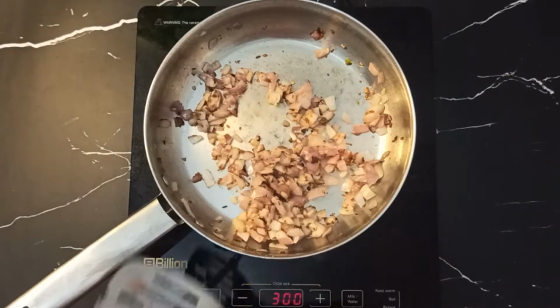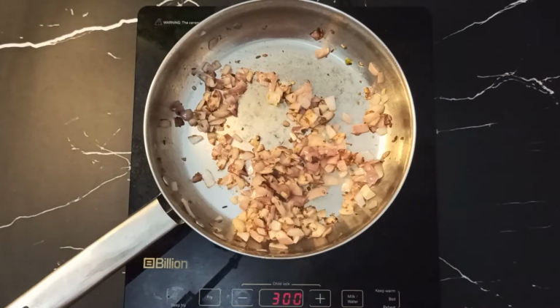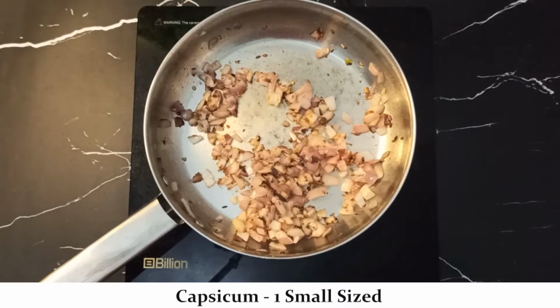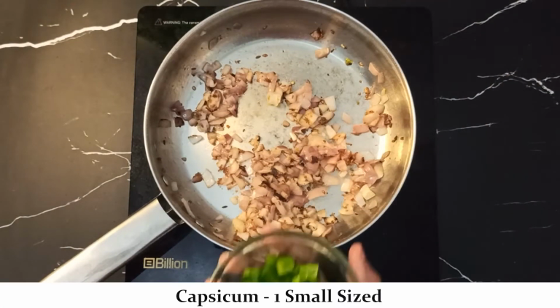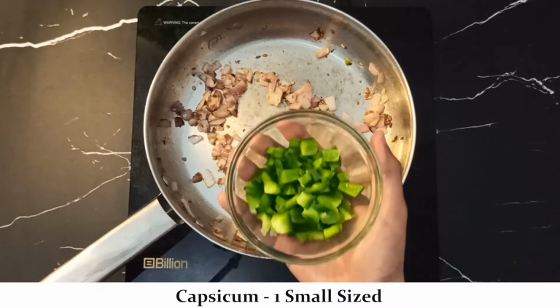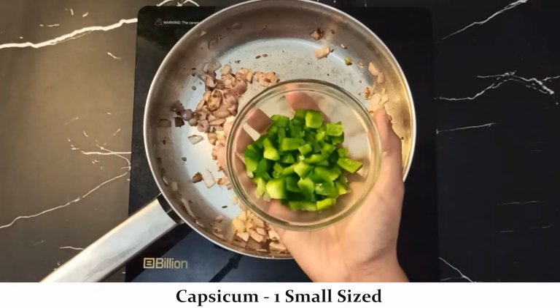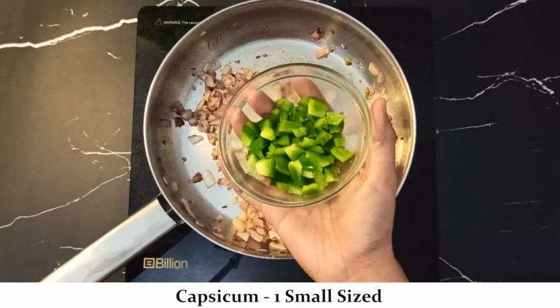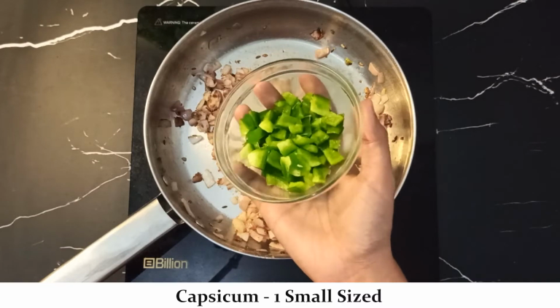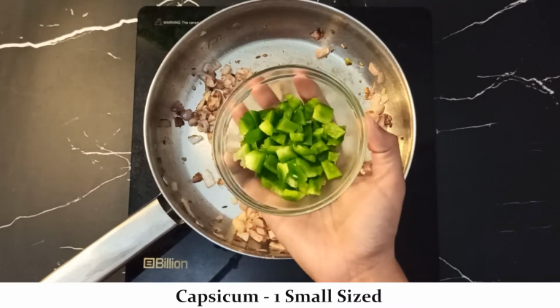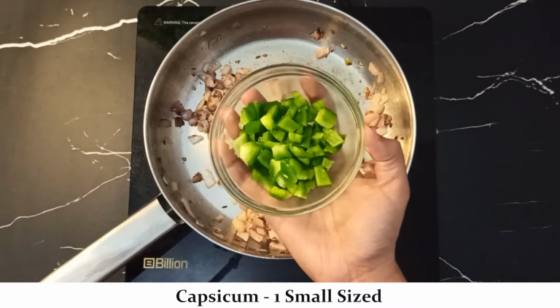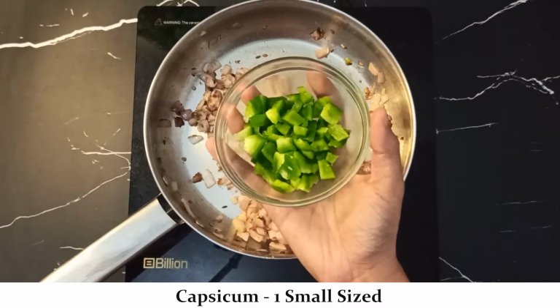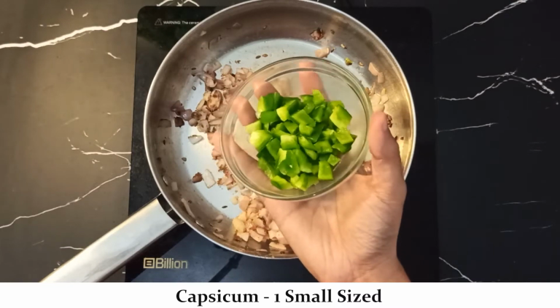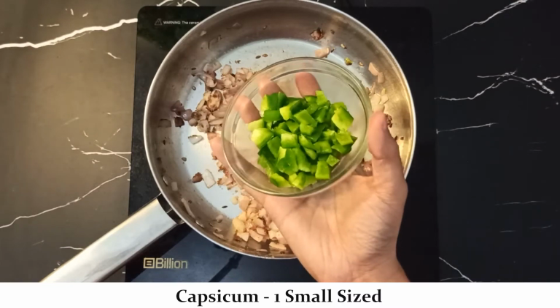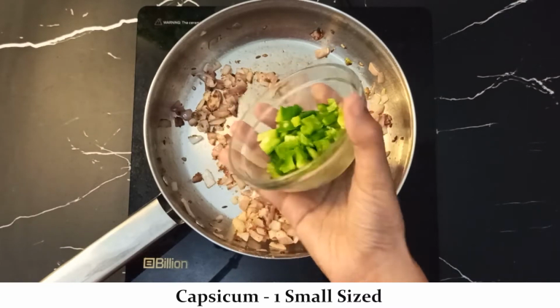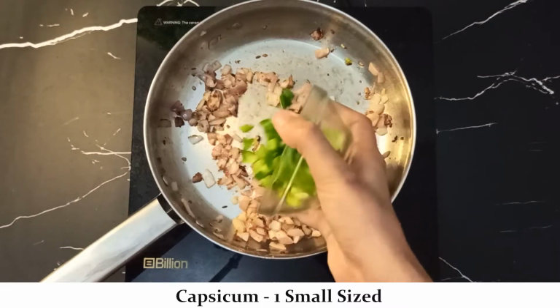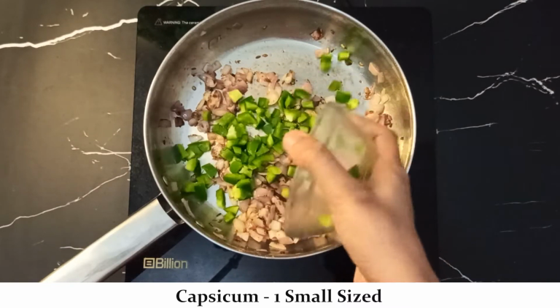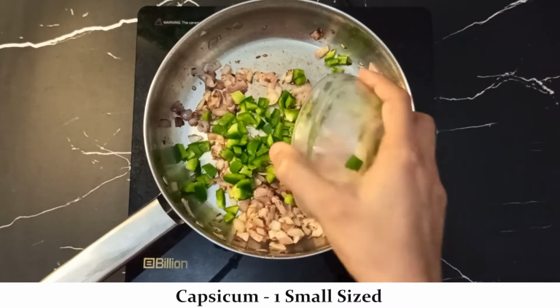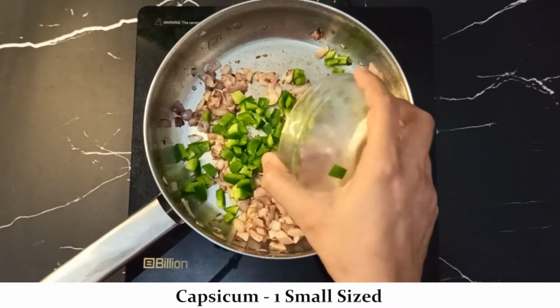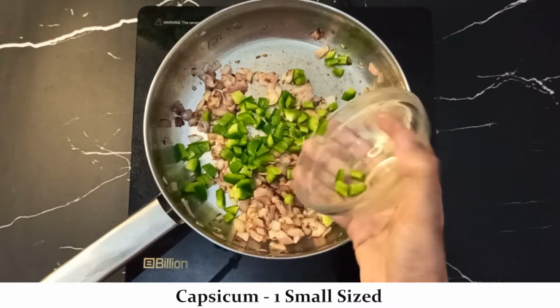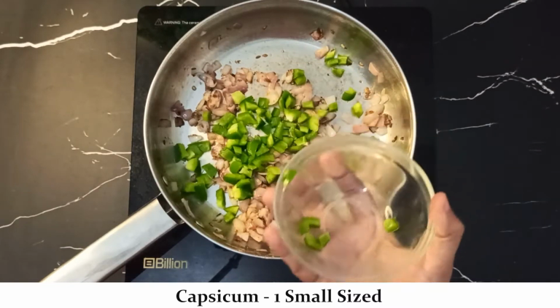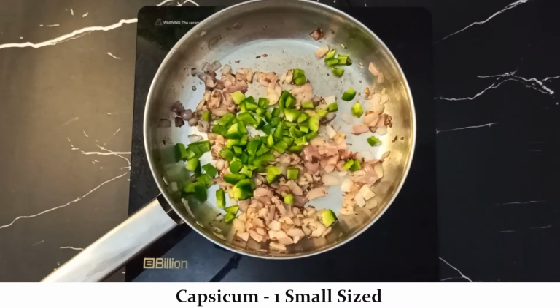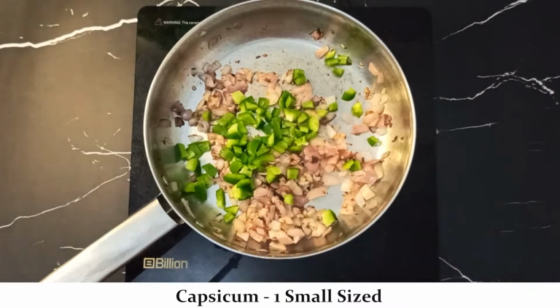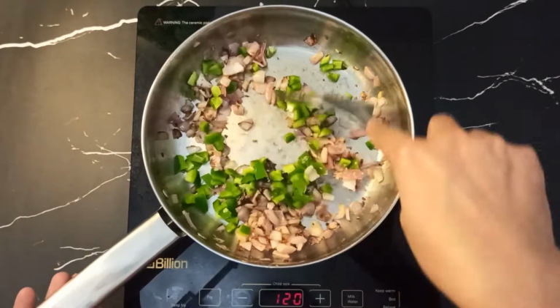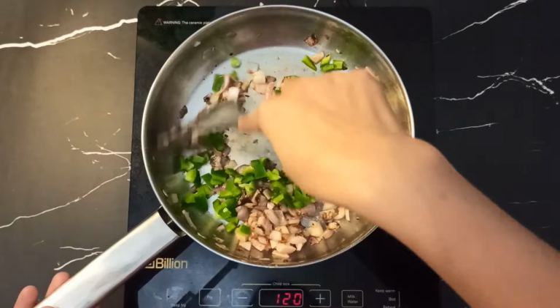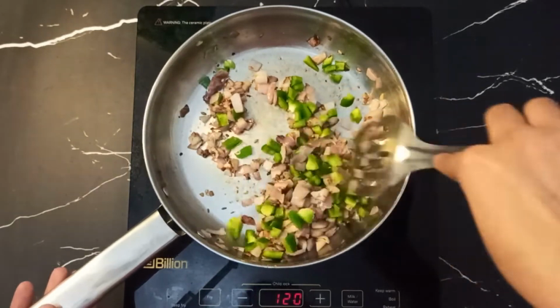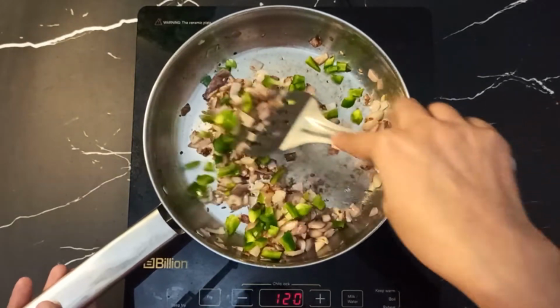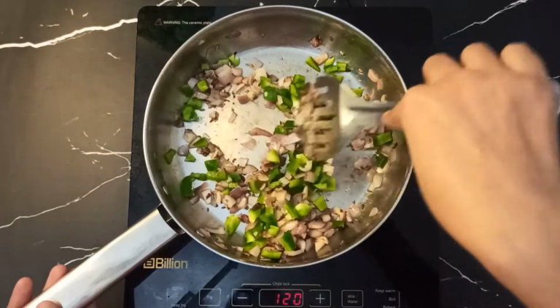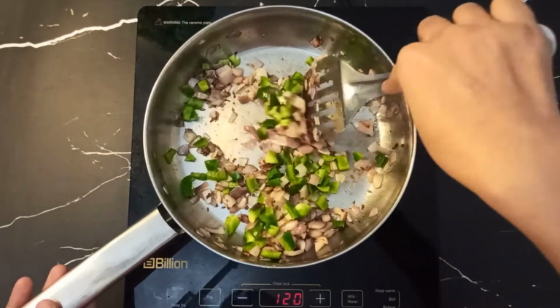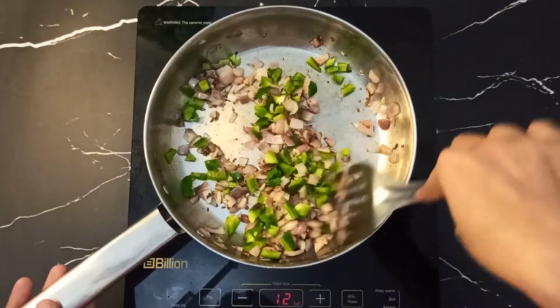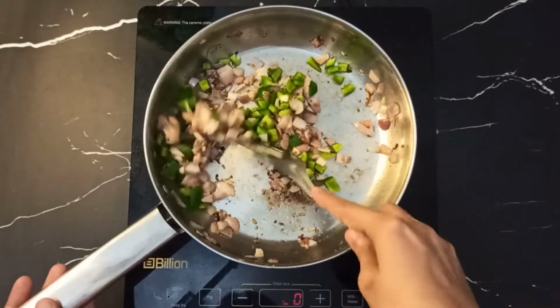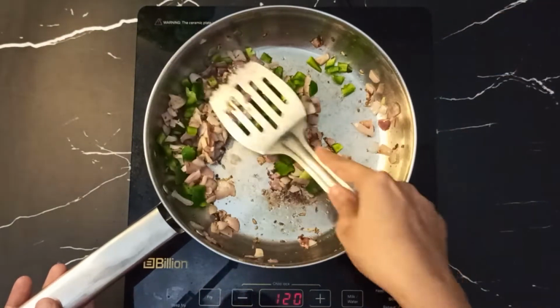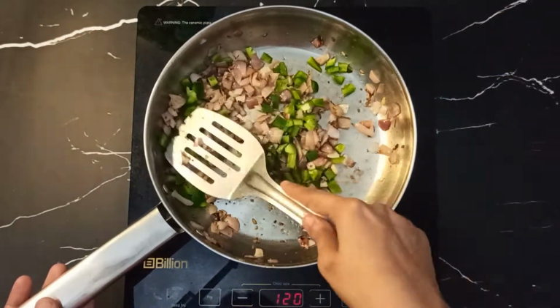Now we will add a small-sized capsicum, finely chopped. Add it in and sauté everything together for 1 minute.